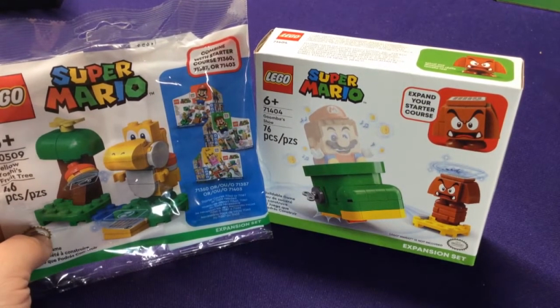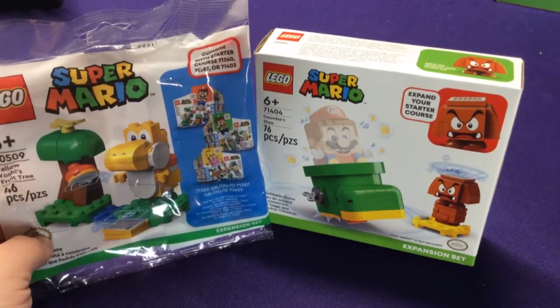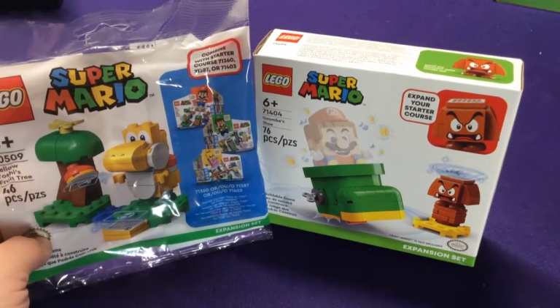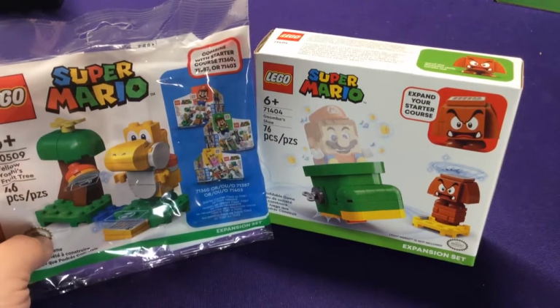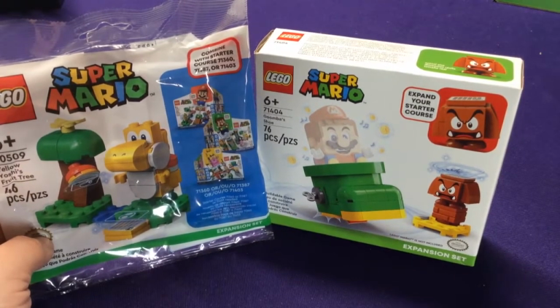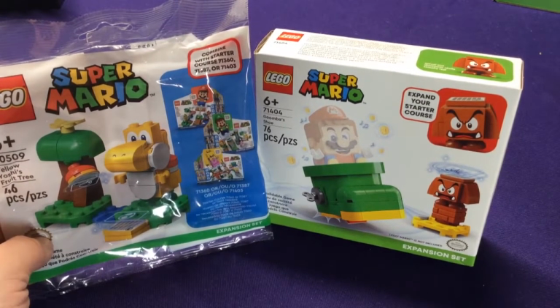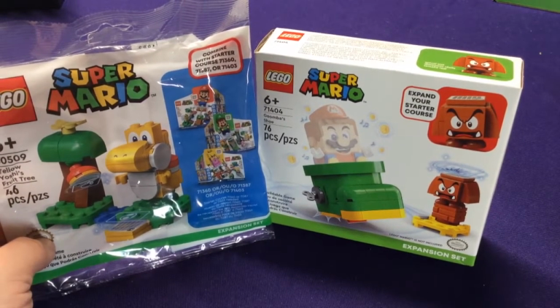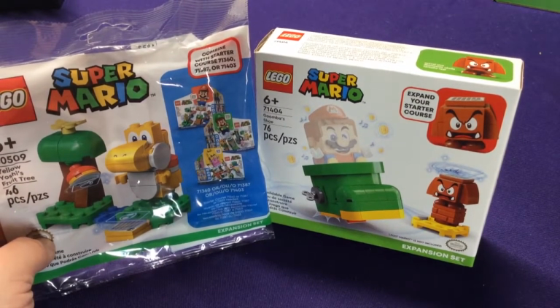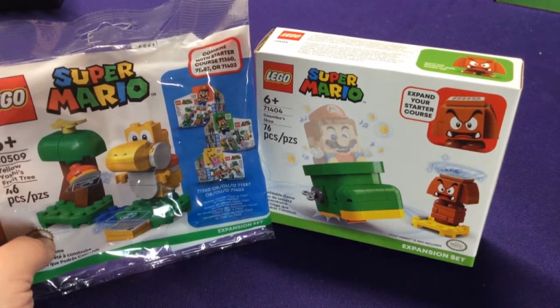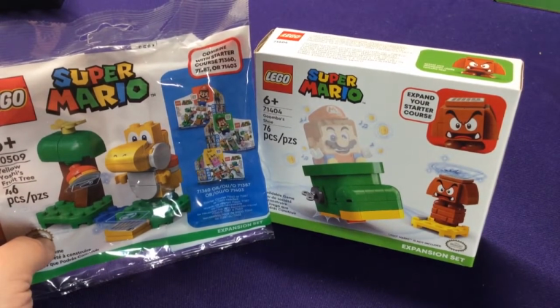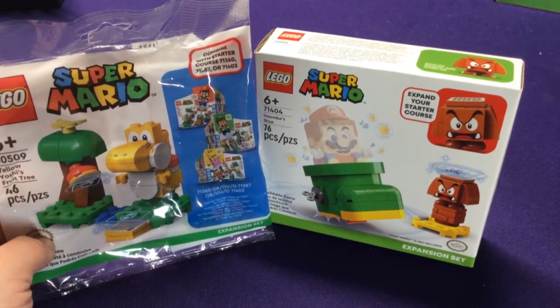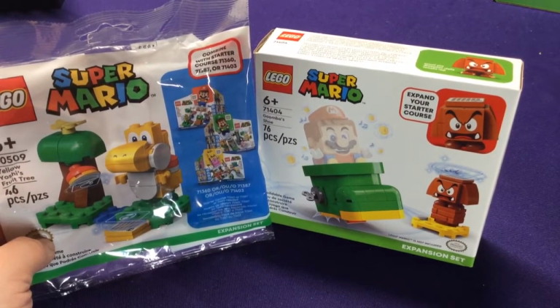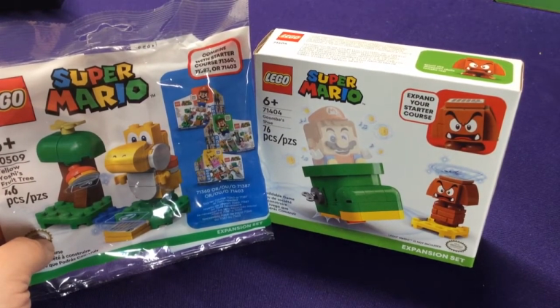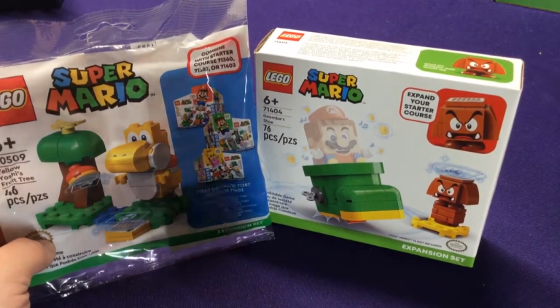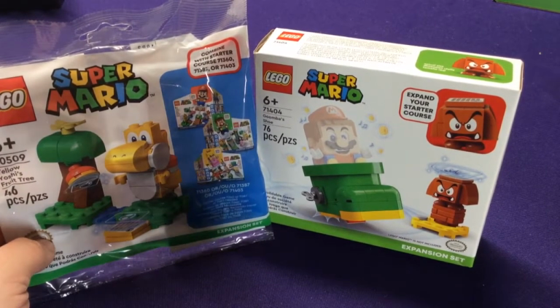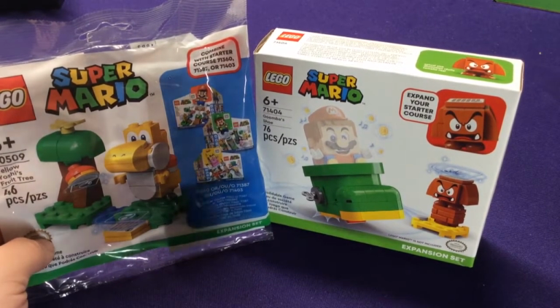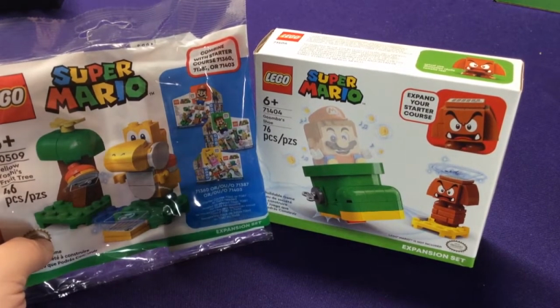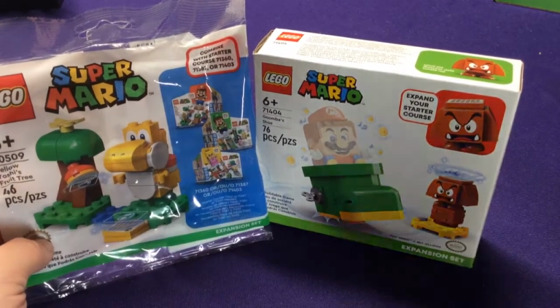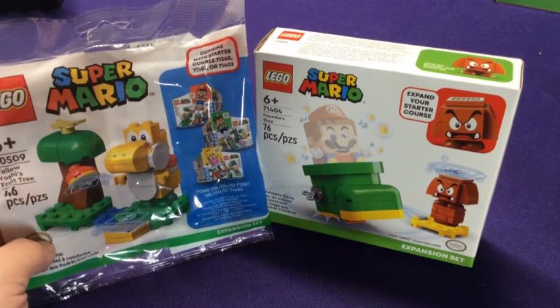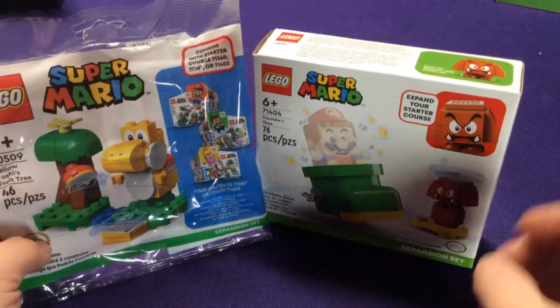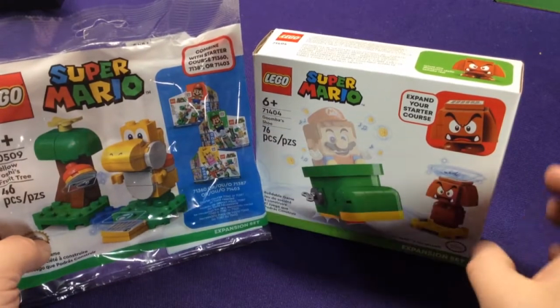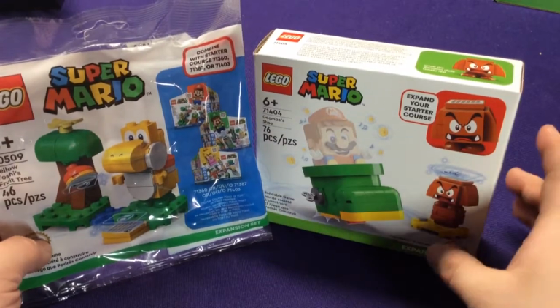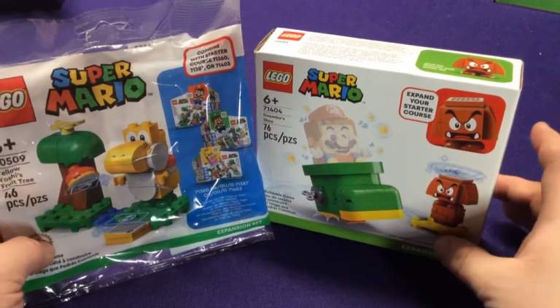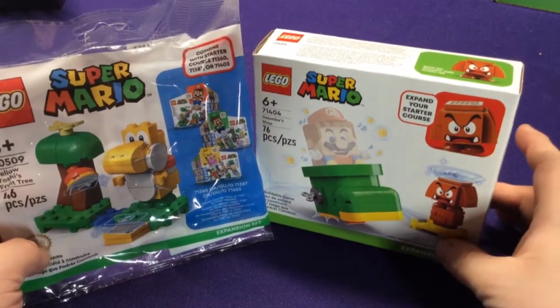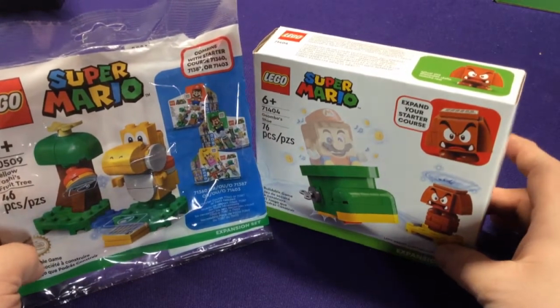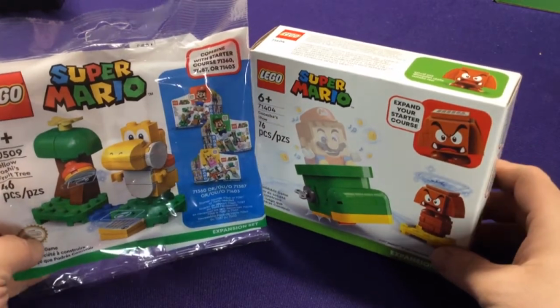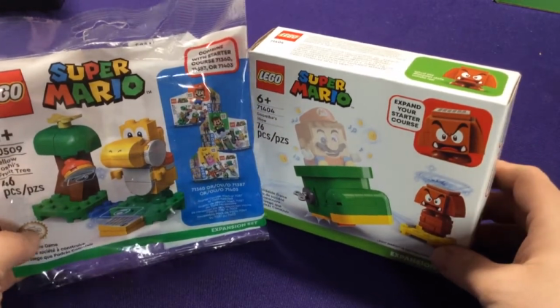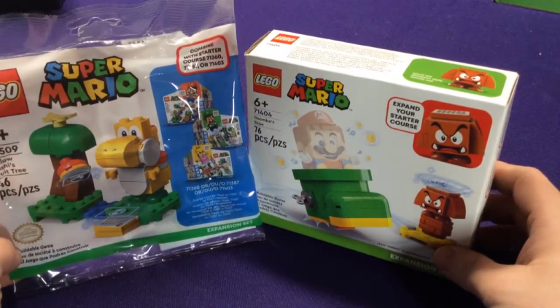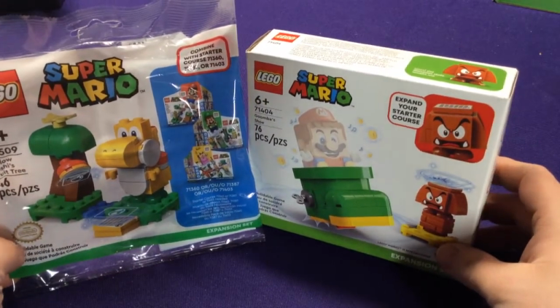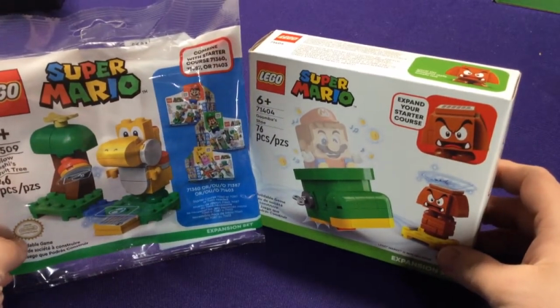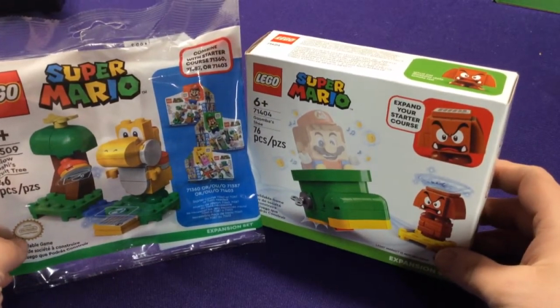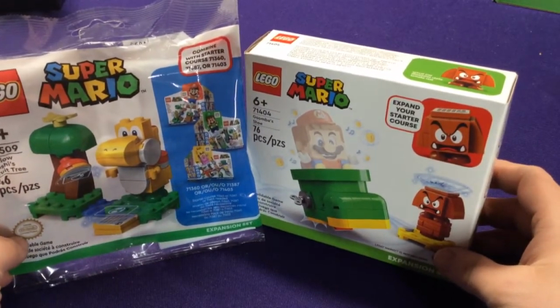Hey everyone, it's Jason and welcome to another Lego Super Mario unboxing. This will be a fairly quick one — just two small sets.